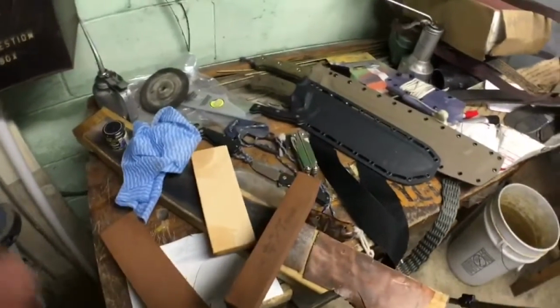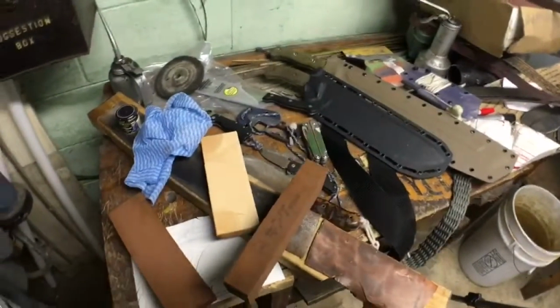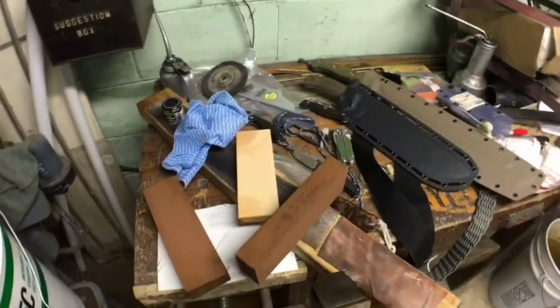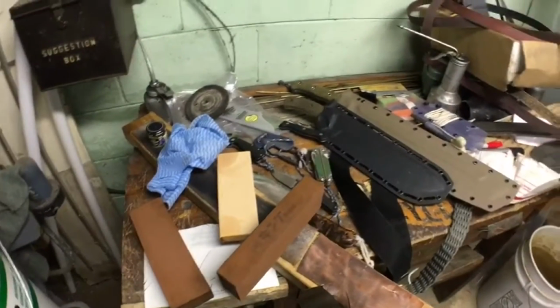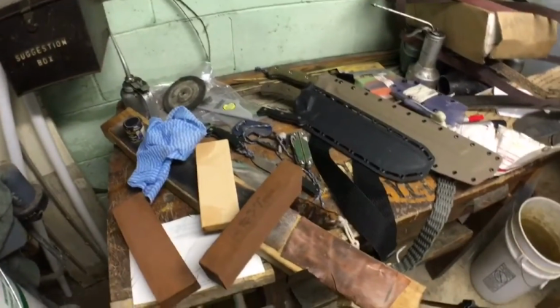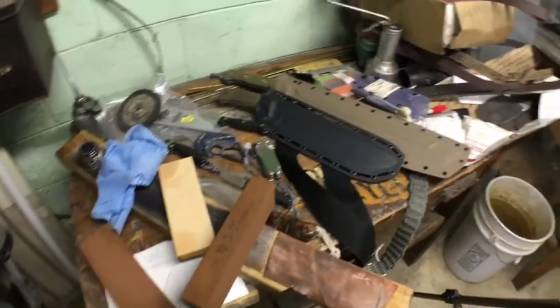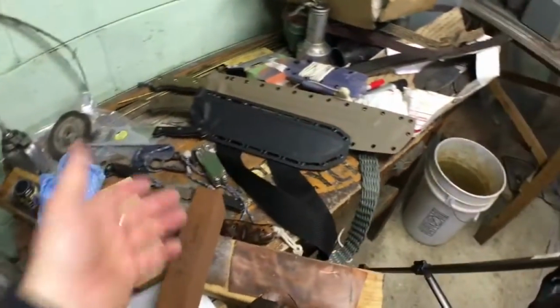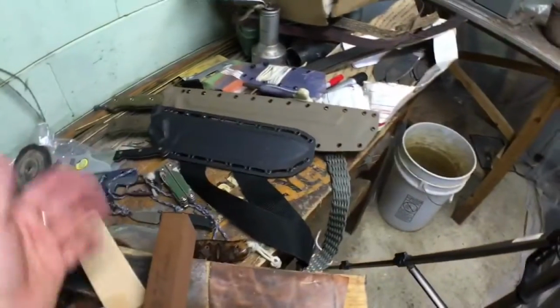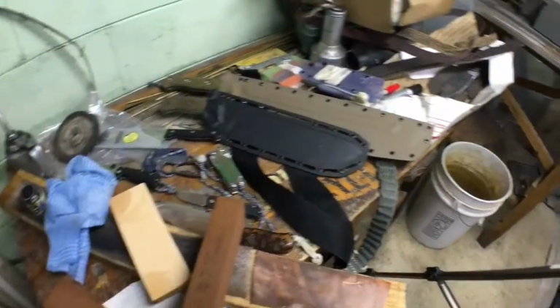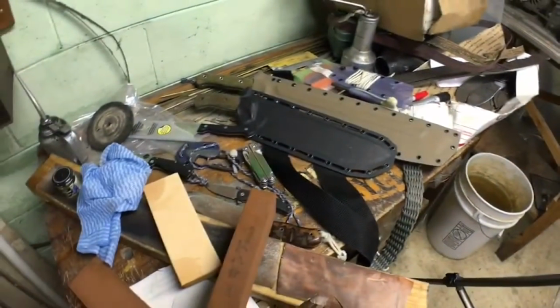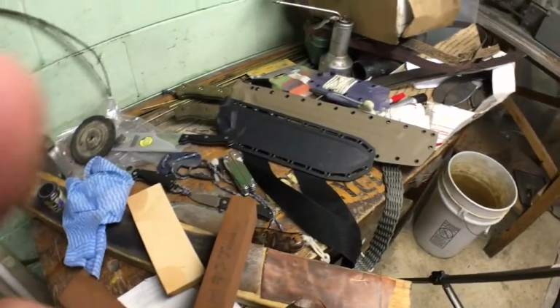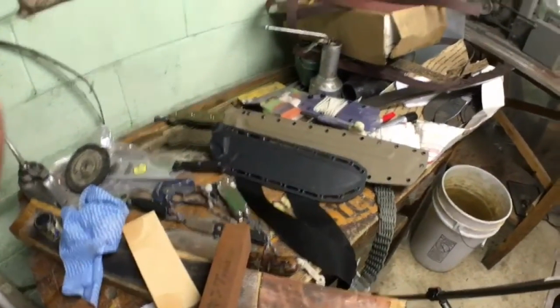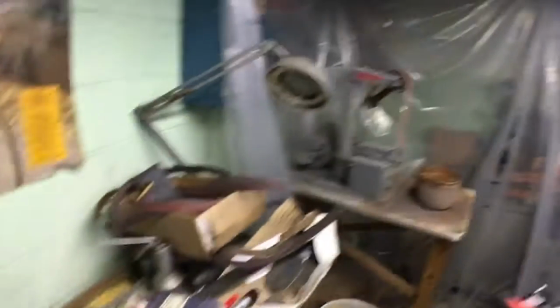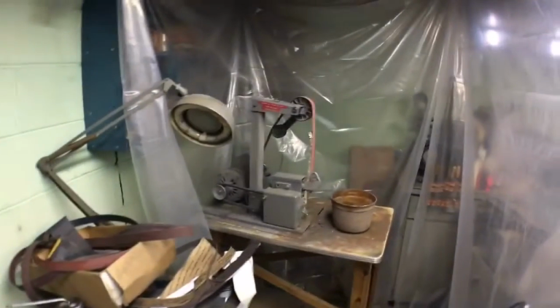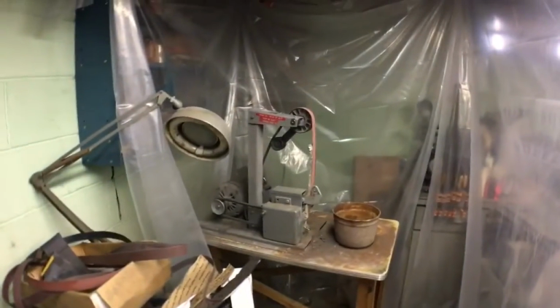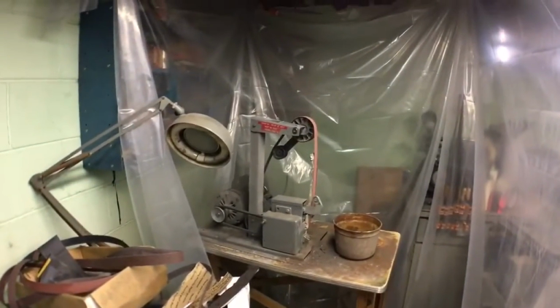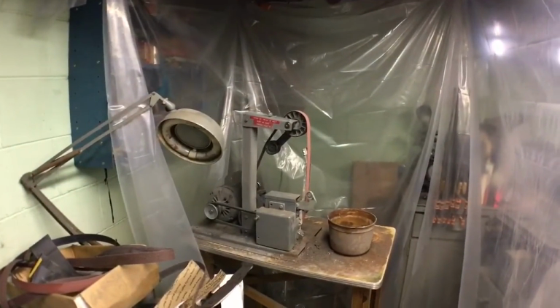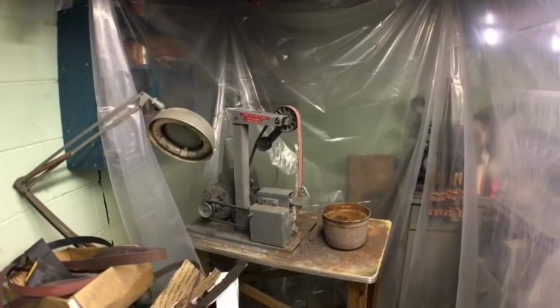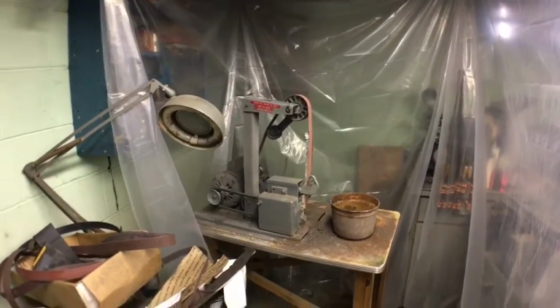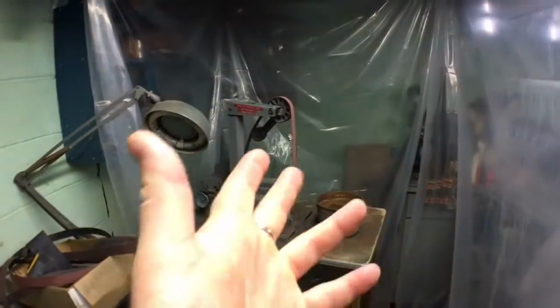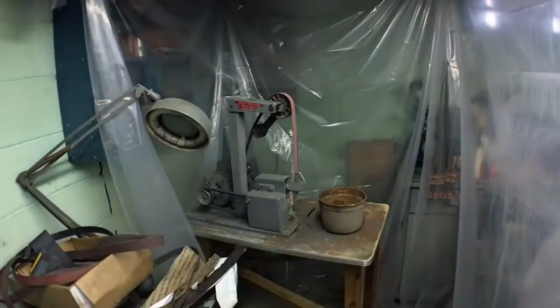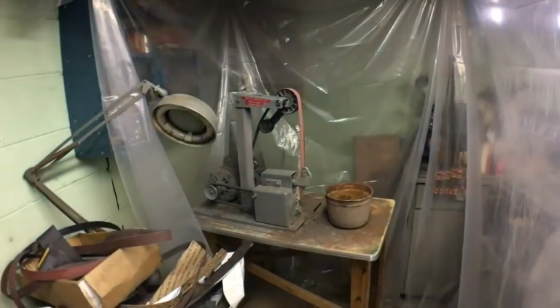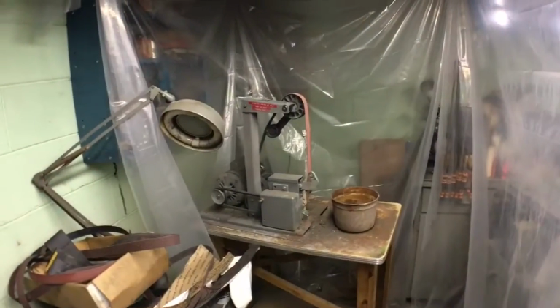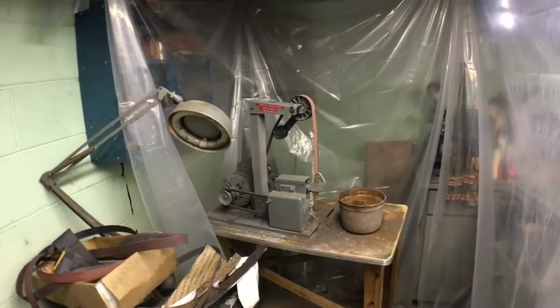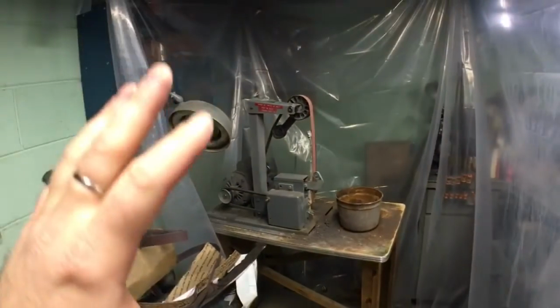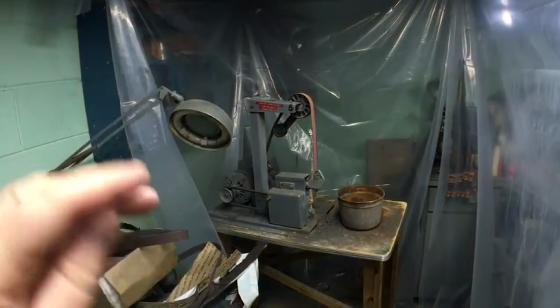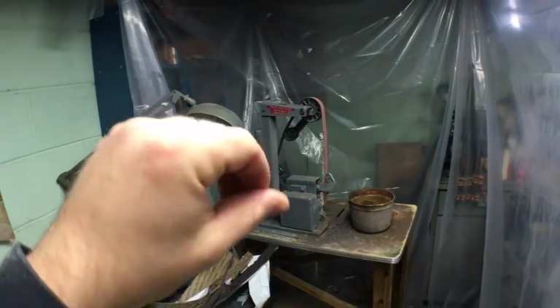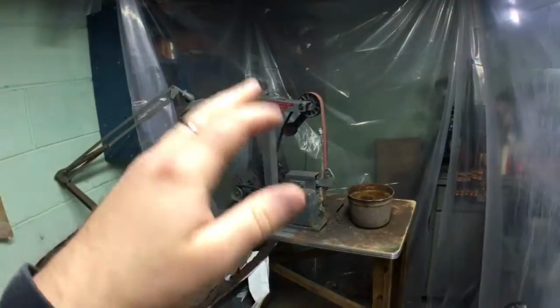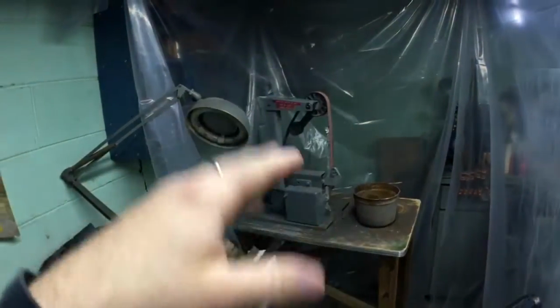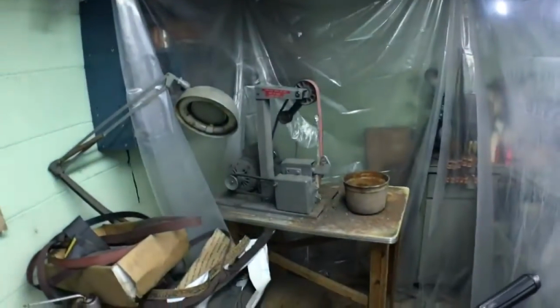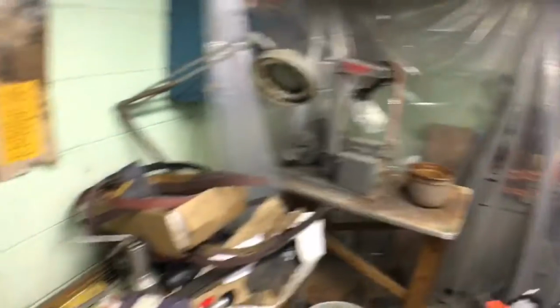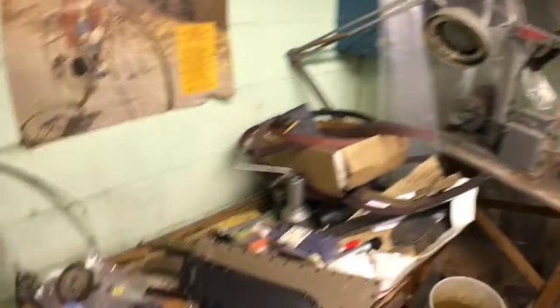I've had a couple people PM me about how I sharpen my knives. I do obviously have a grinder, so I can sharpen knives on there. I am working on building a 2x72 grinder that will have adjustable speed, and that's what I'll use.